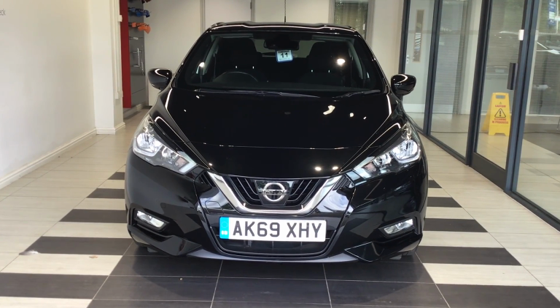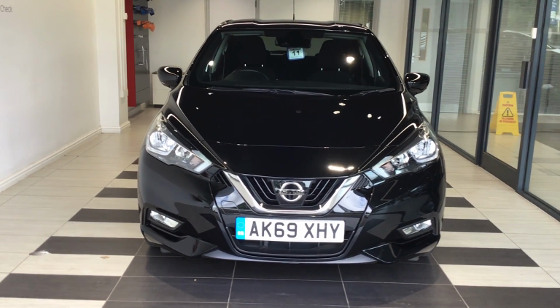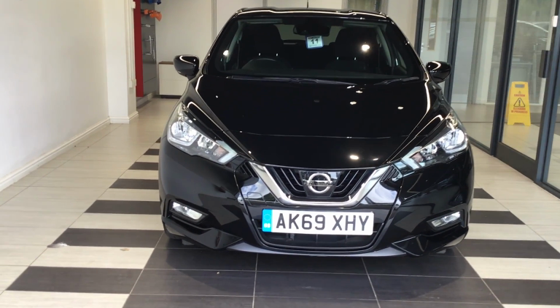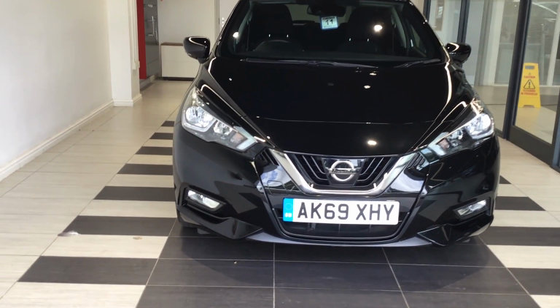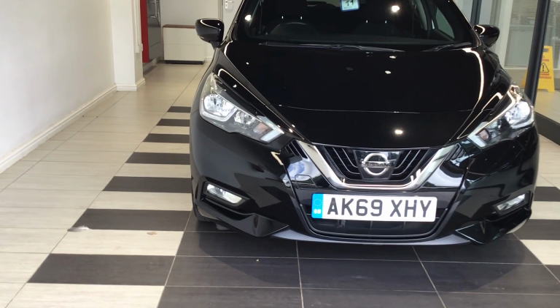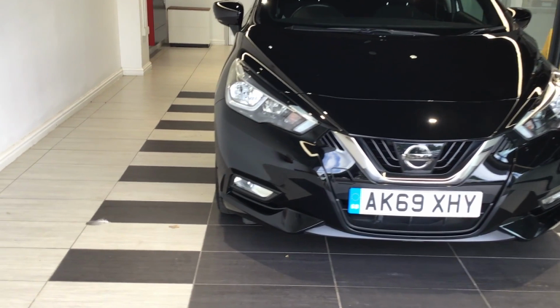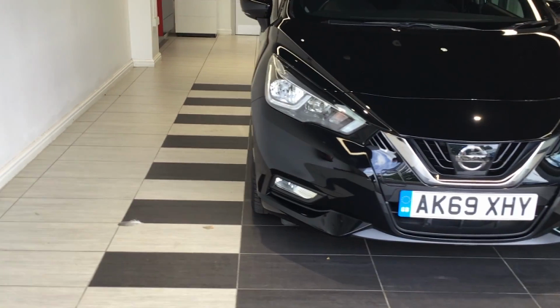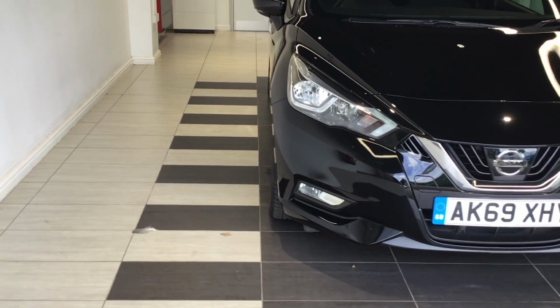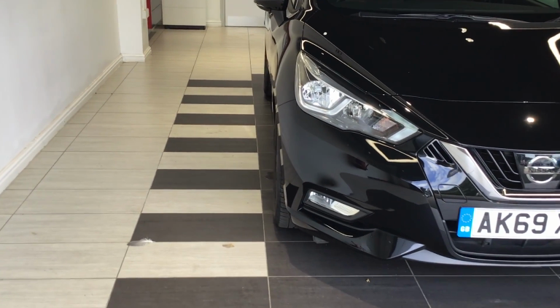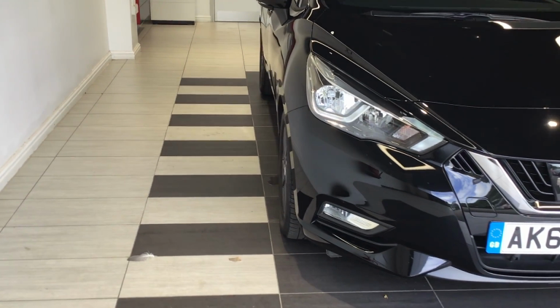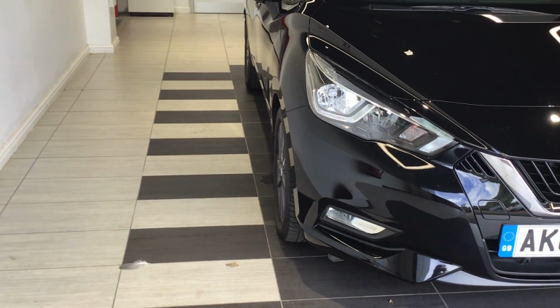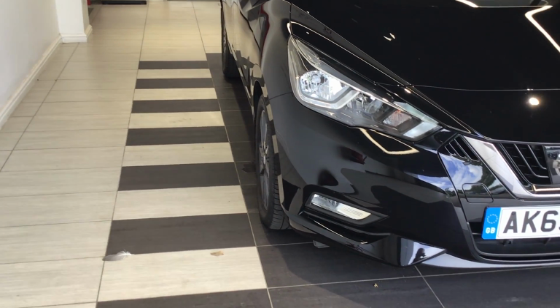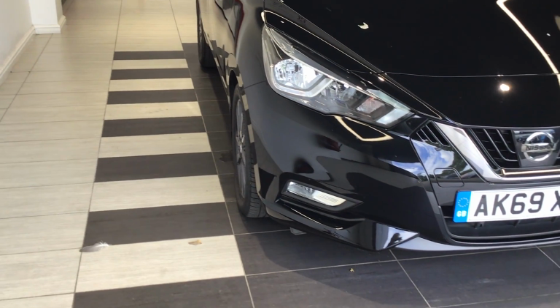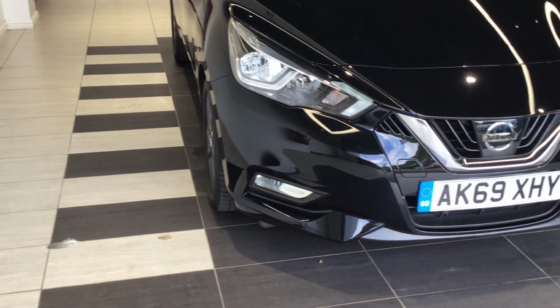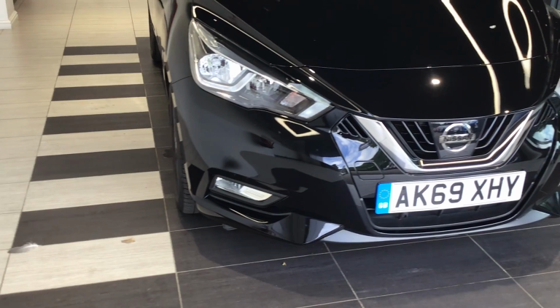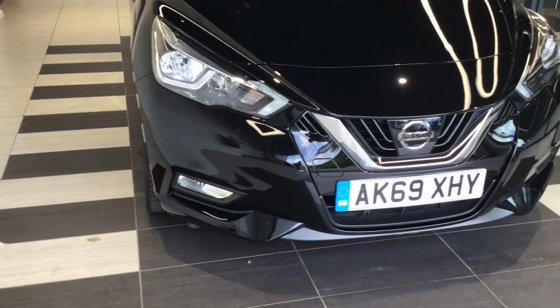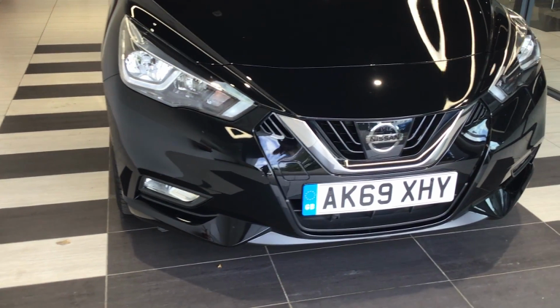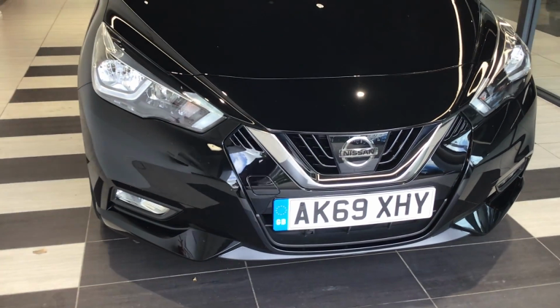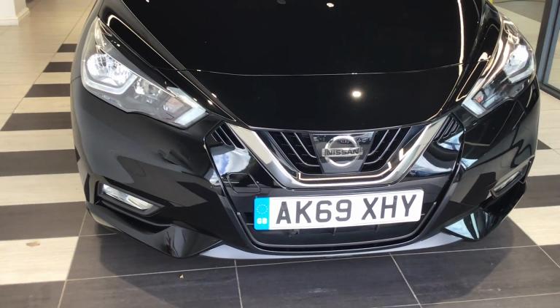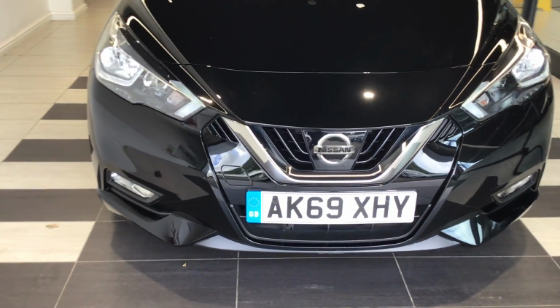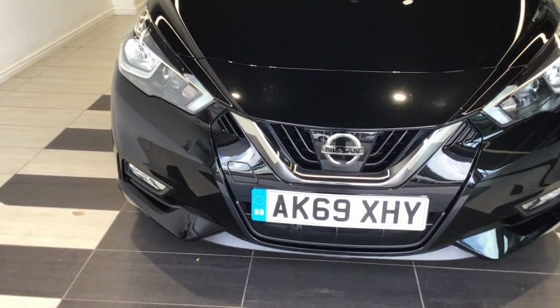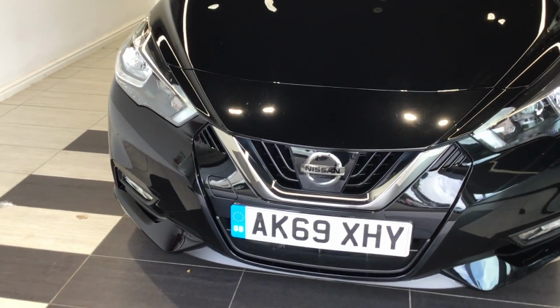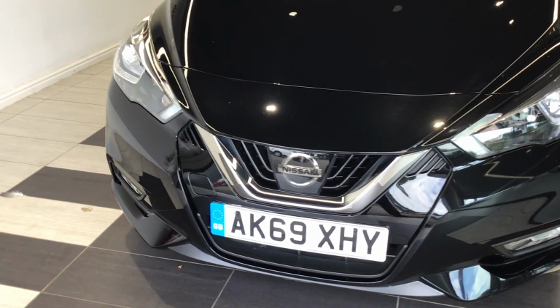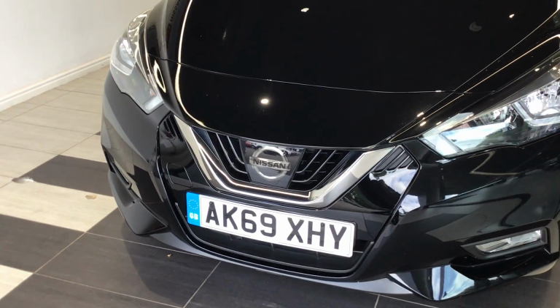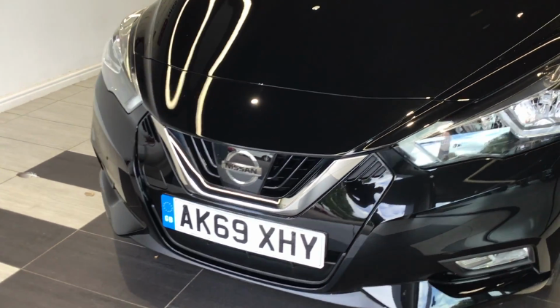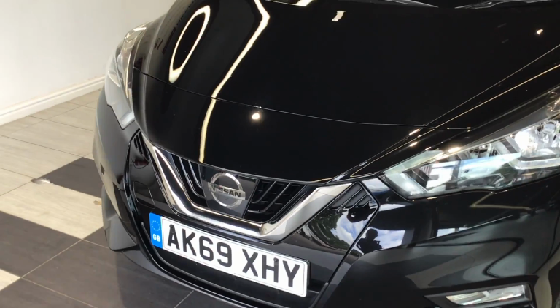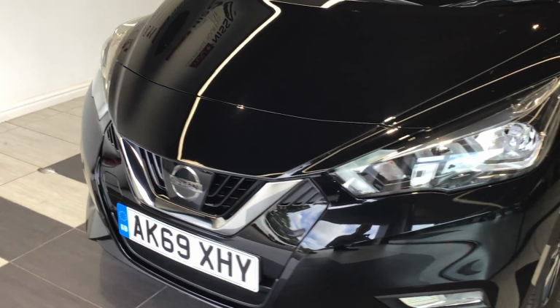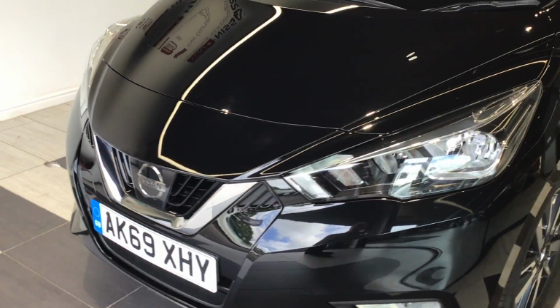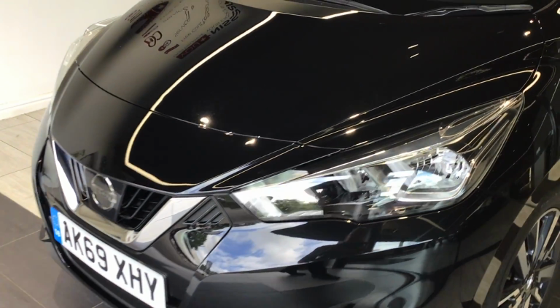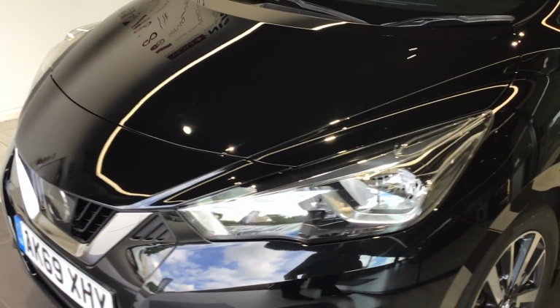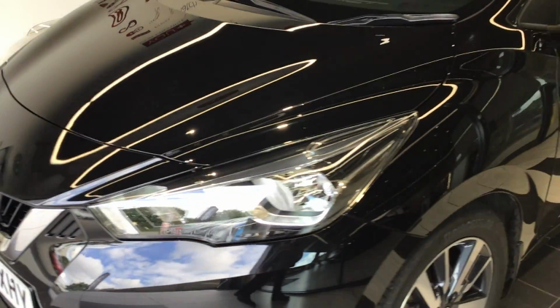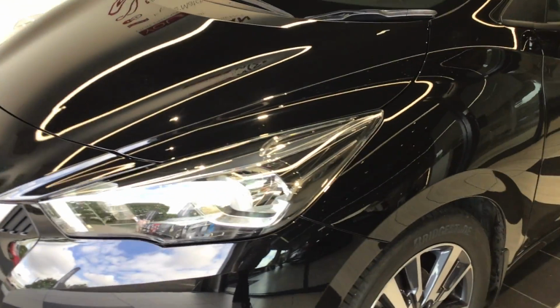Let's just start walking around the vehicle. If you'd like to test drive or find out more information about this car, then please ask myself, Richard, on Peterborough 01733 267606. This is the next demonstration vehicle, so it's one of ours.